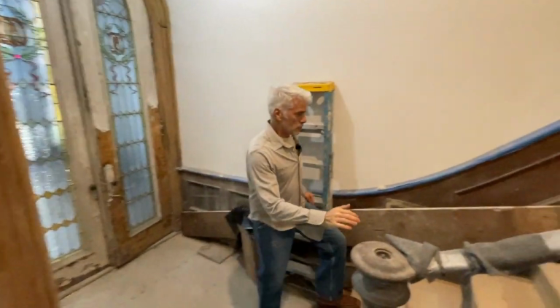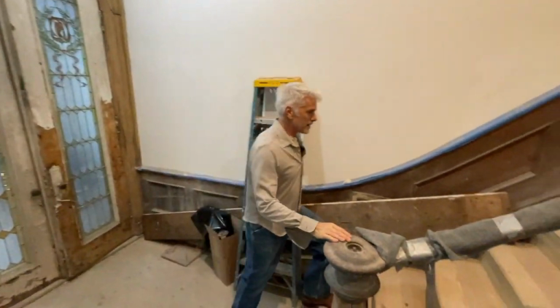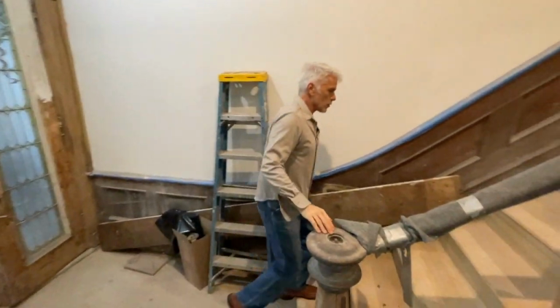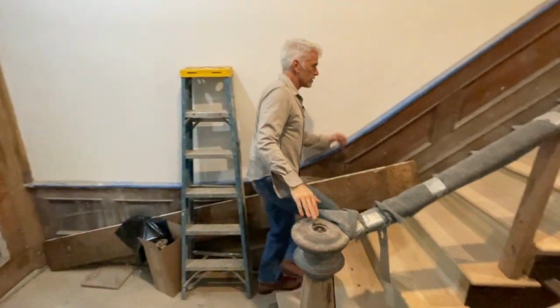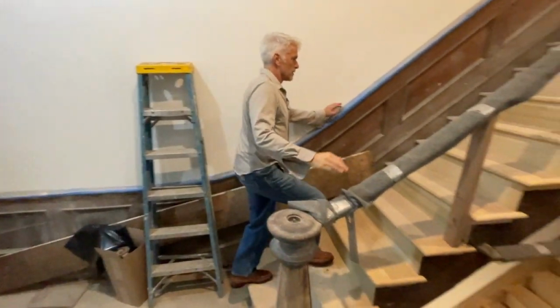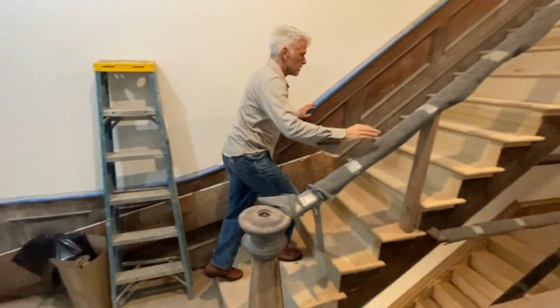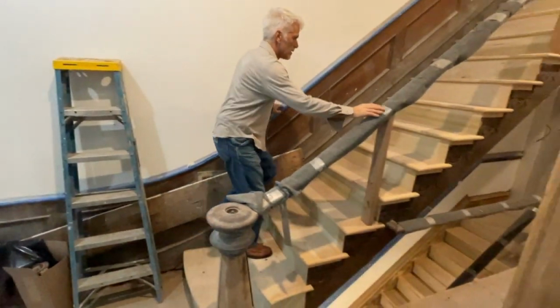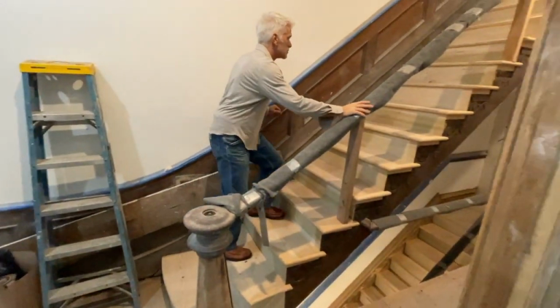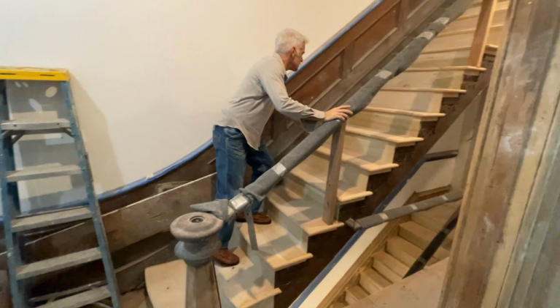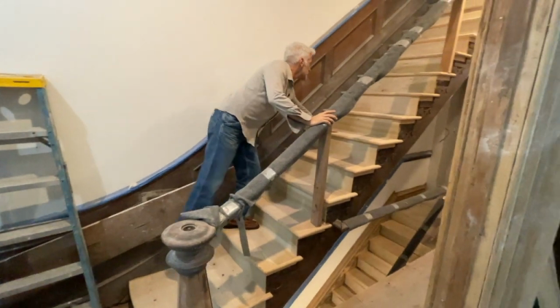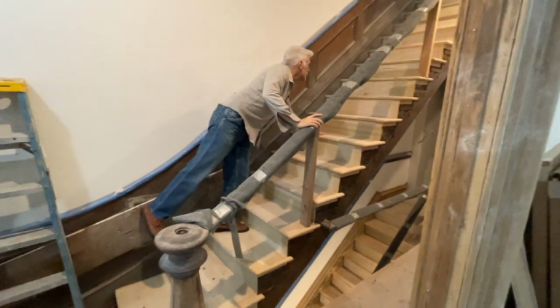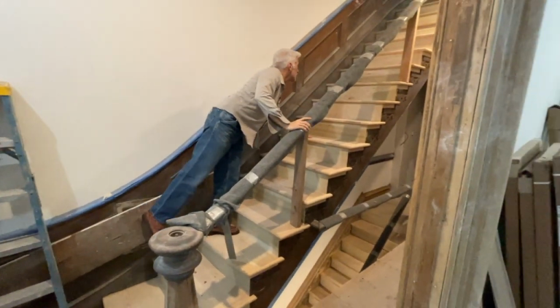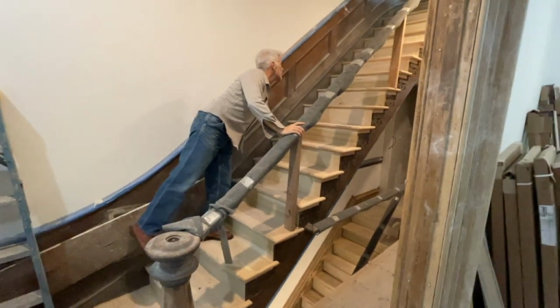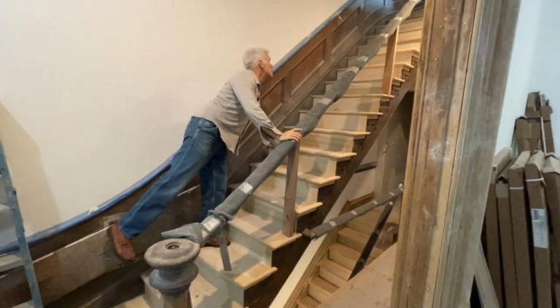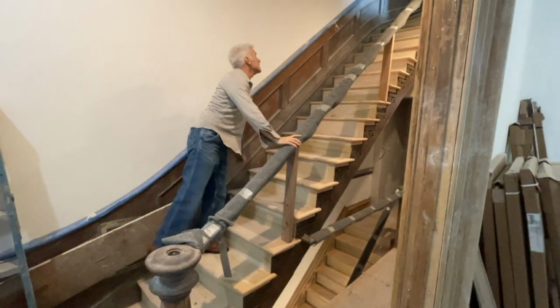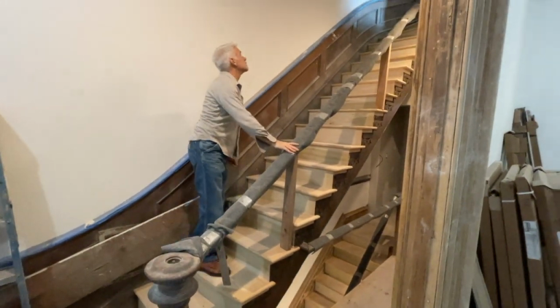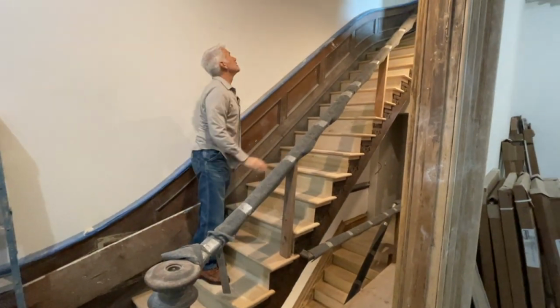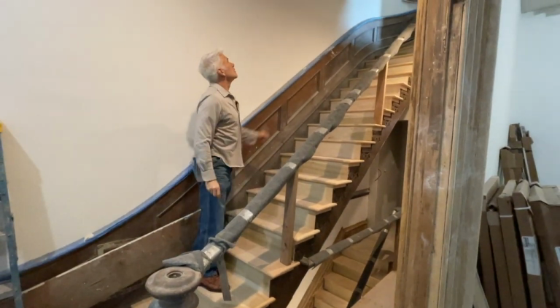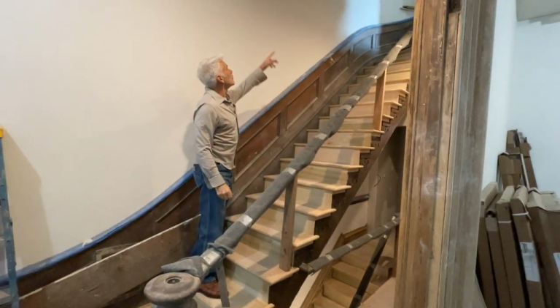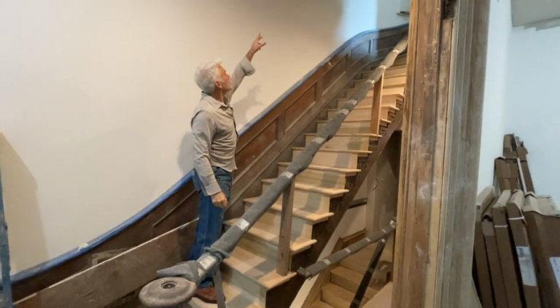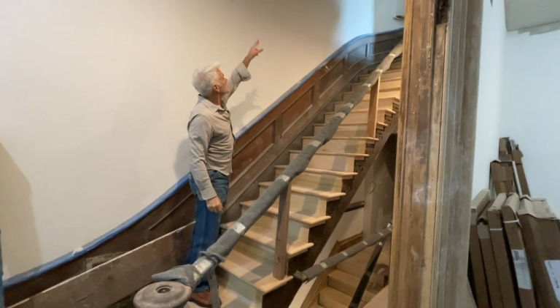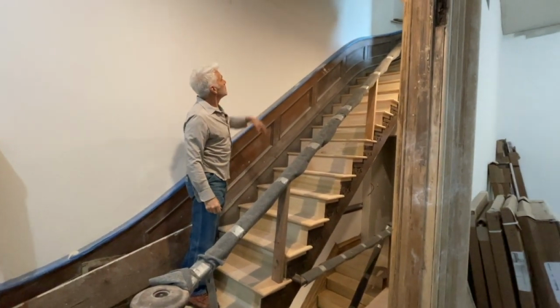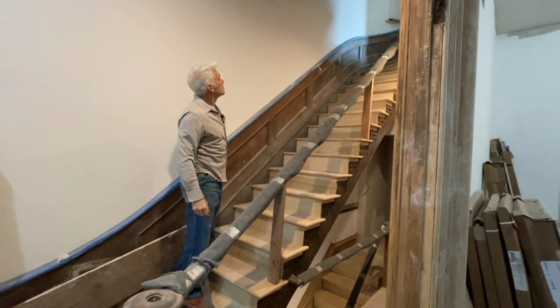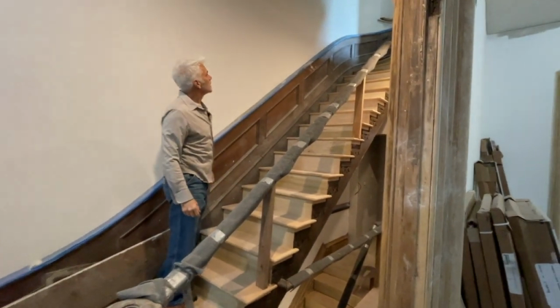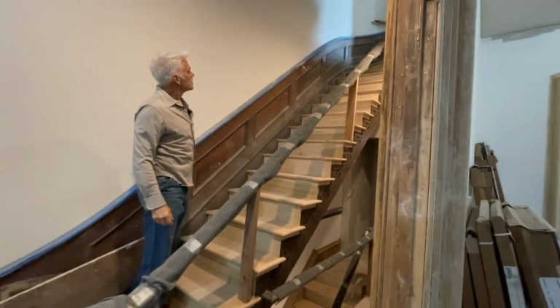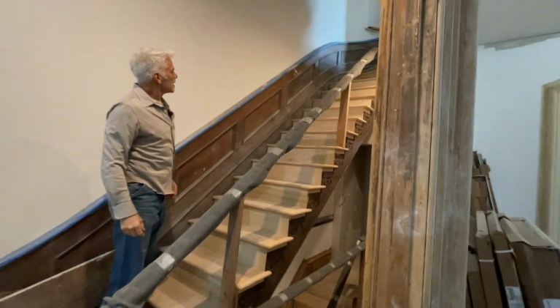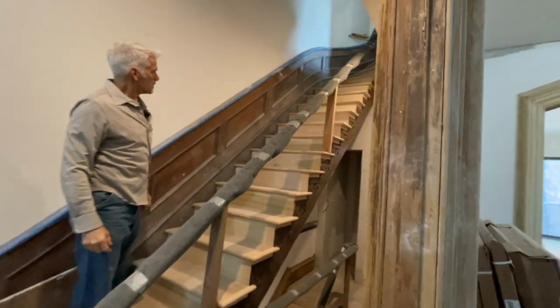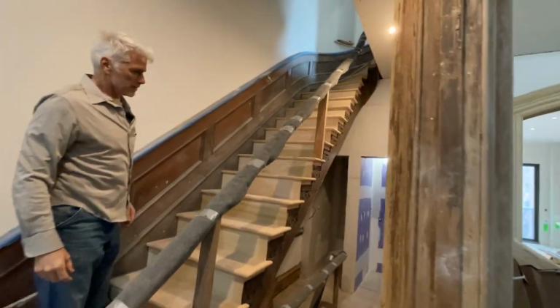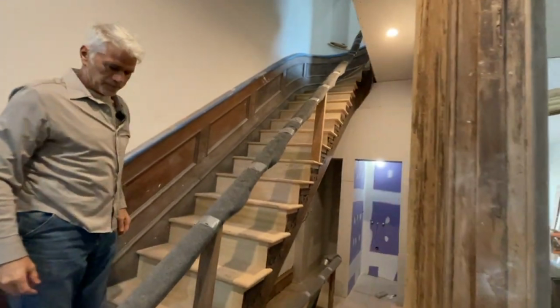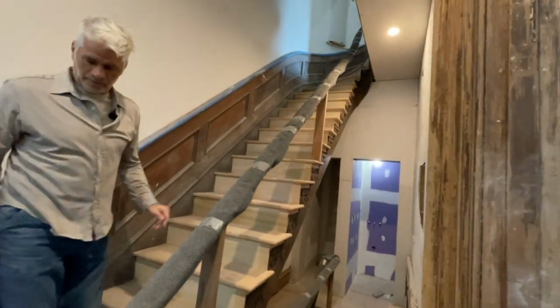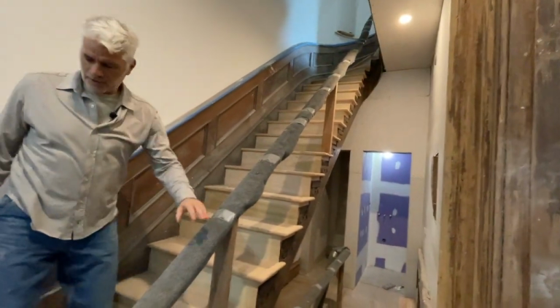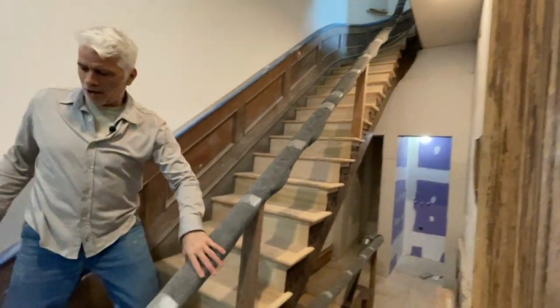White oak treads, complete, all the way up. Looks great. That was a big deal. Good progress.